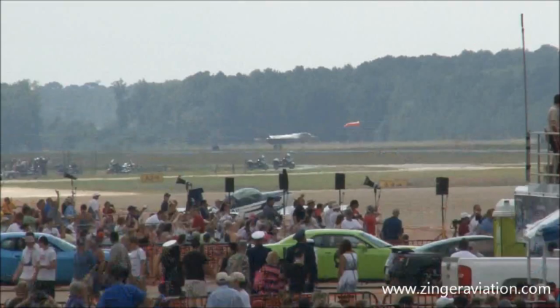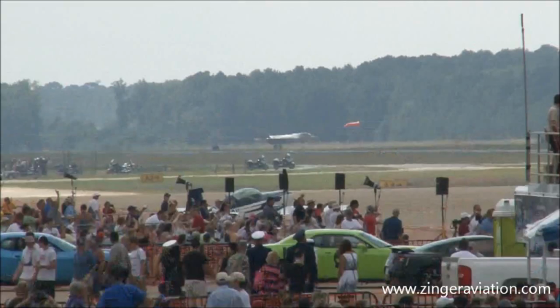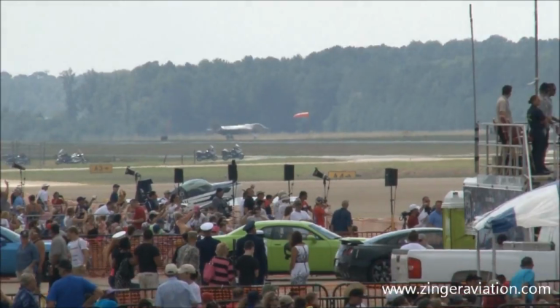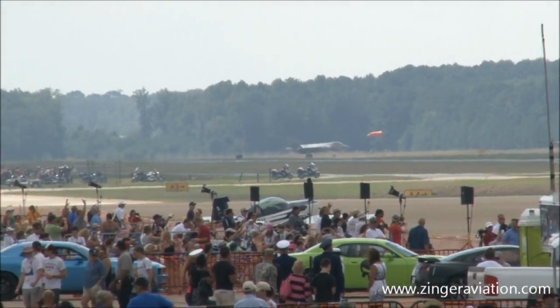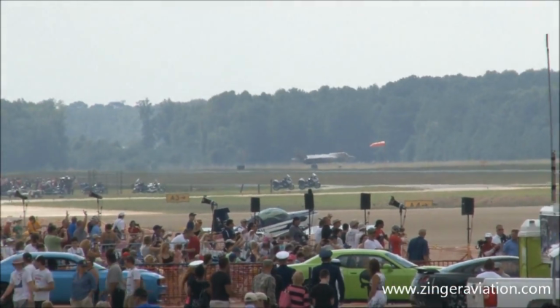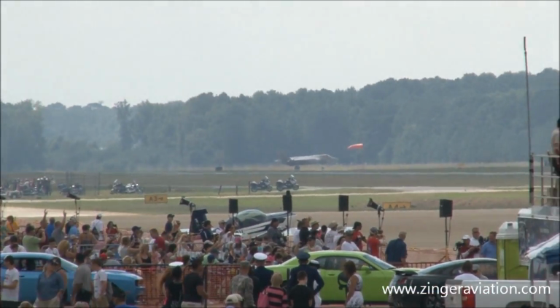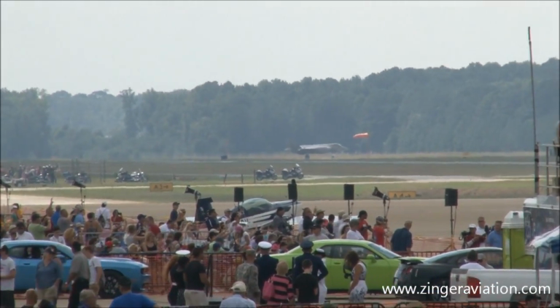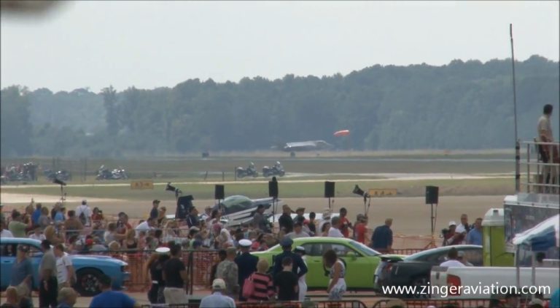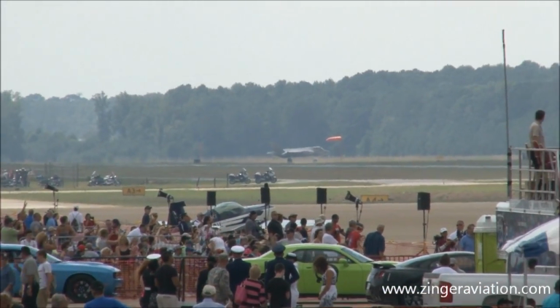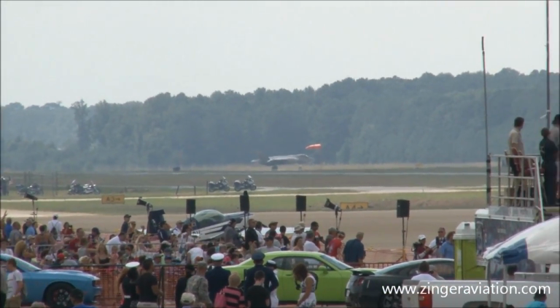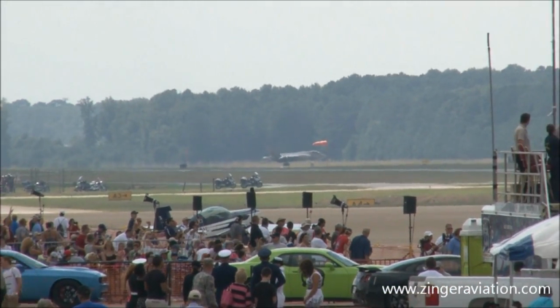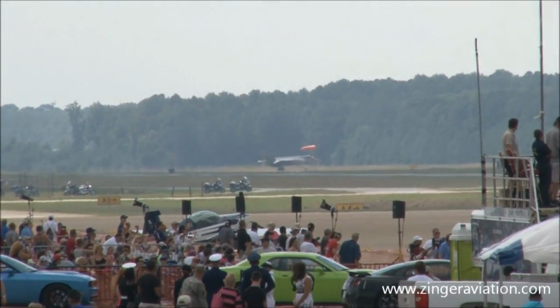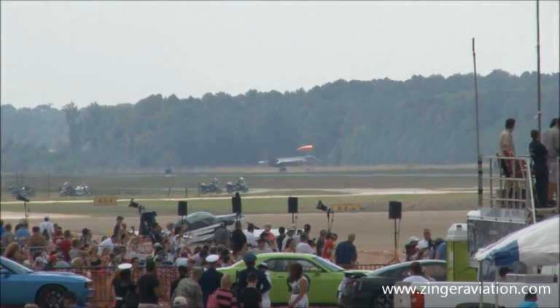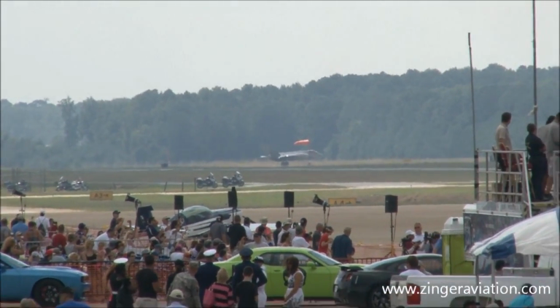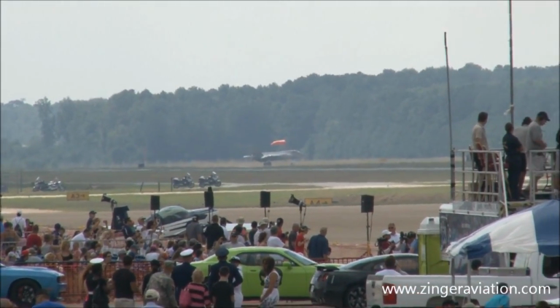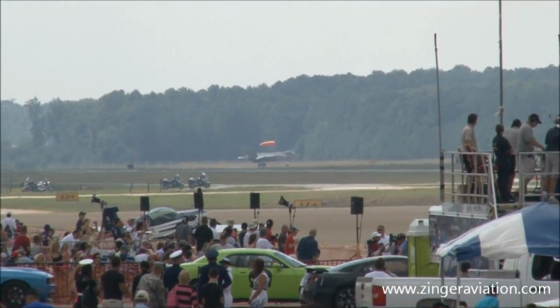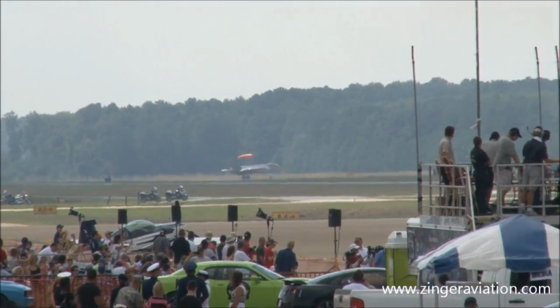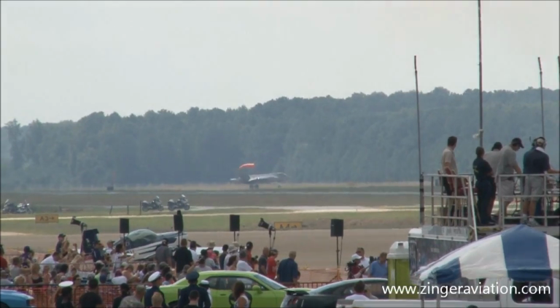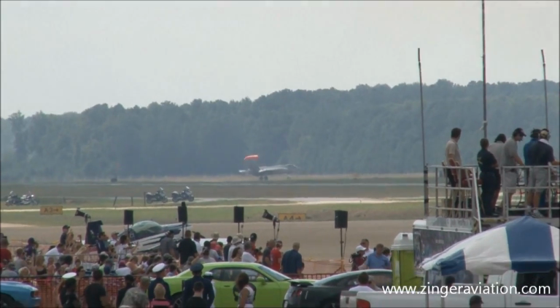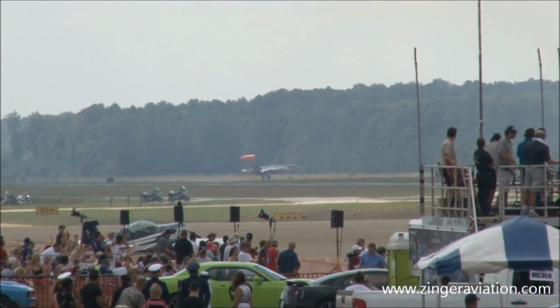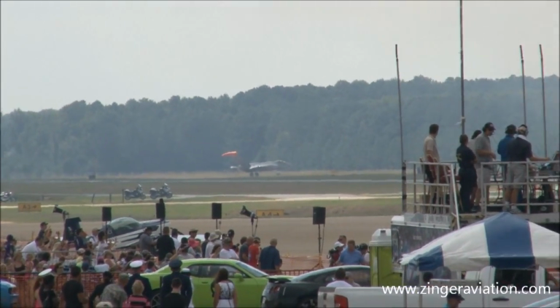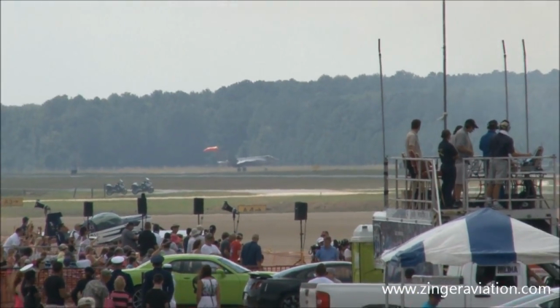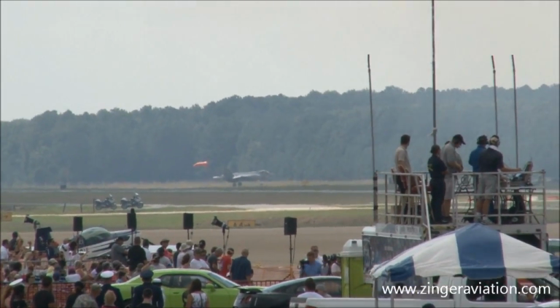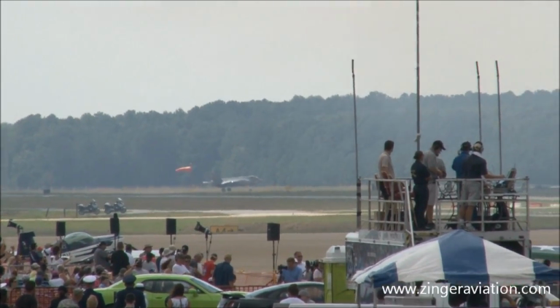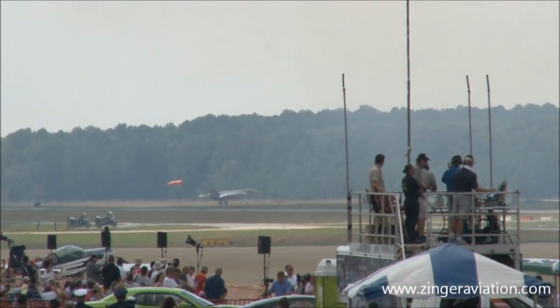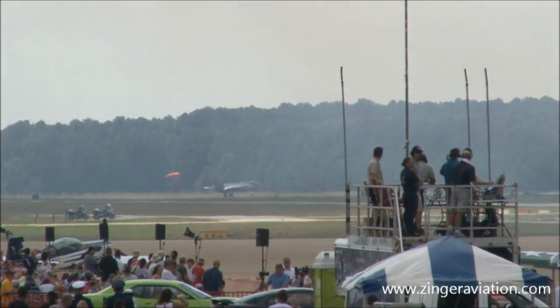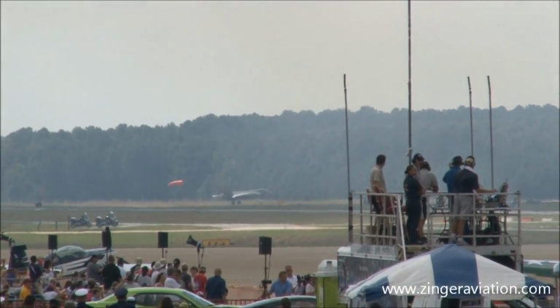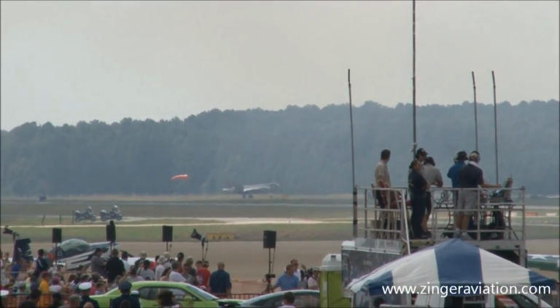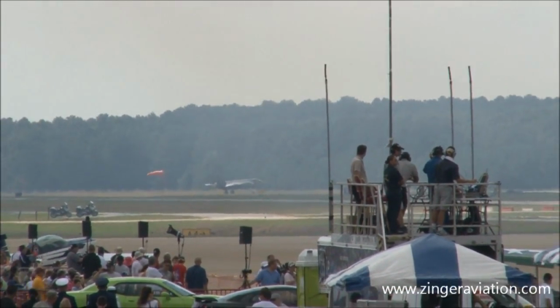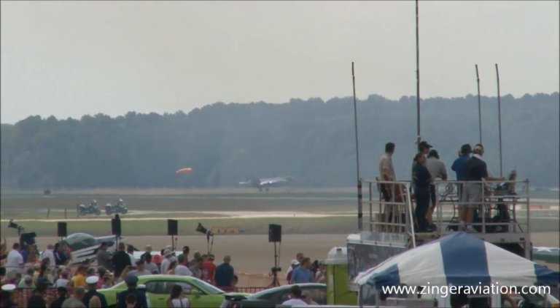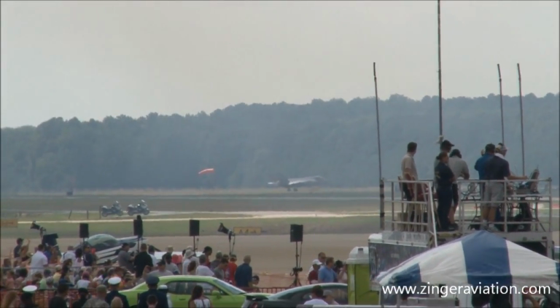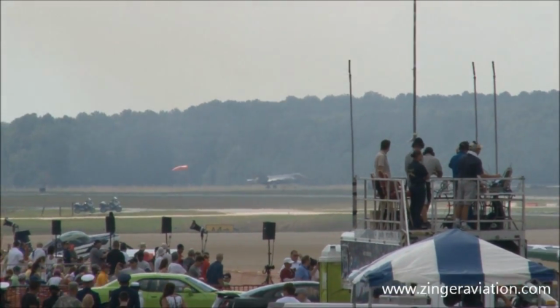I want you to look out to your left, if you would please, aboard the aircraft that's out there that's going to take off. And this is something to get your cameras on, because this is brand new.